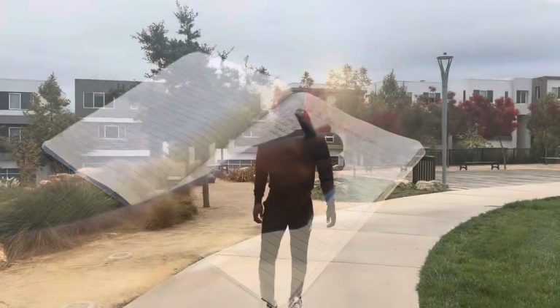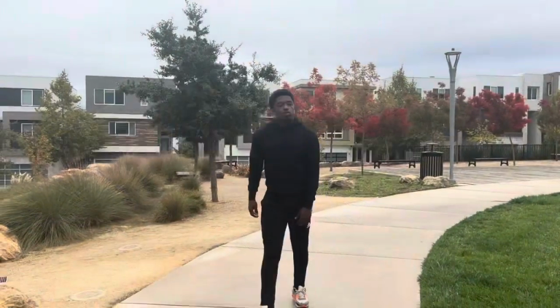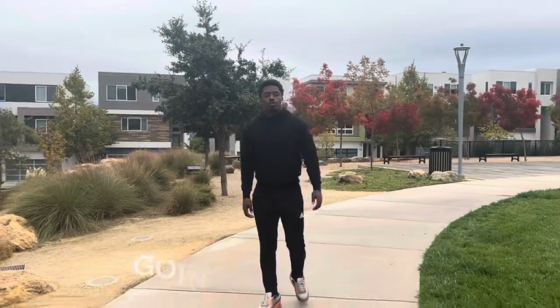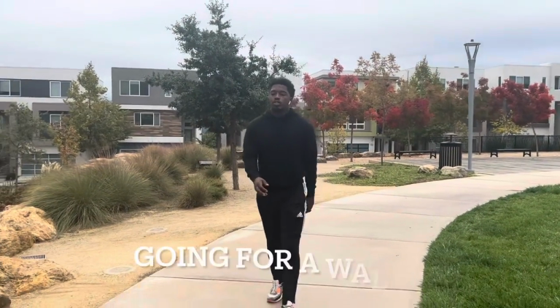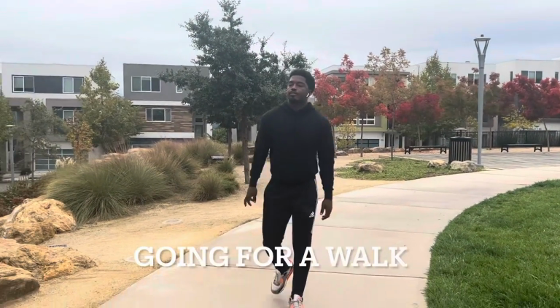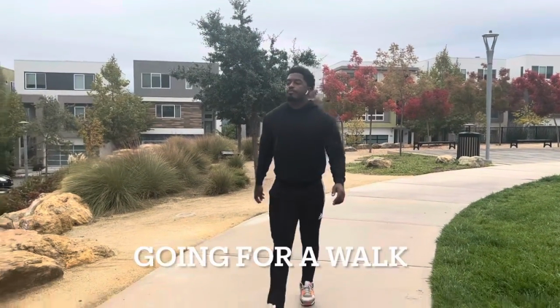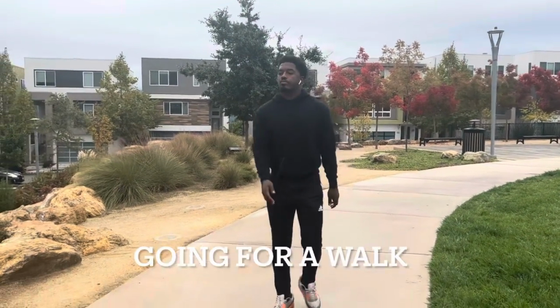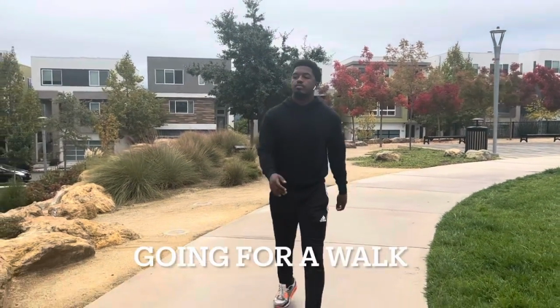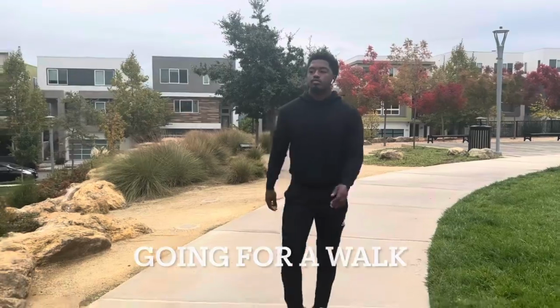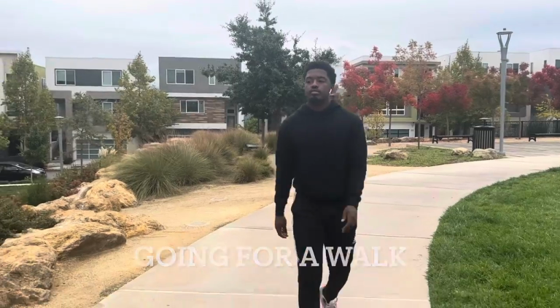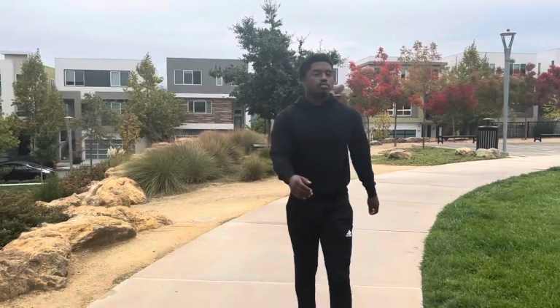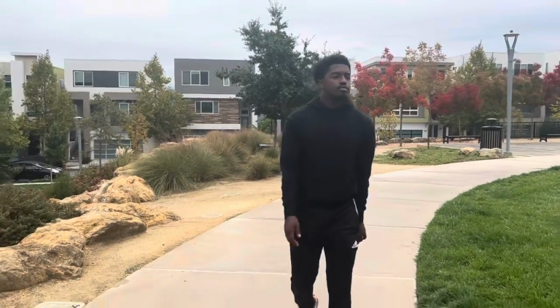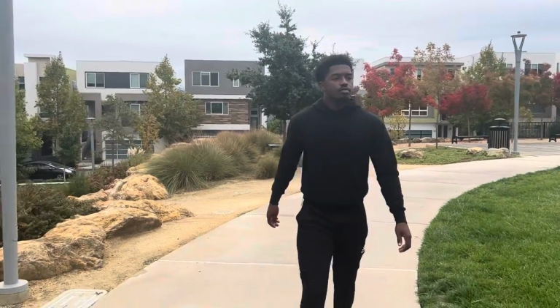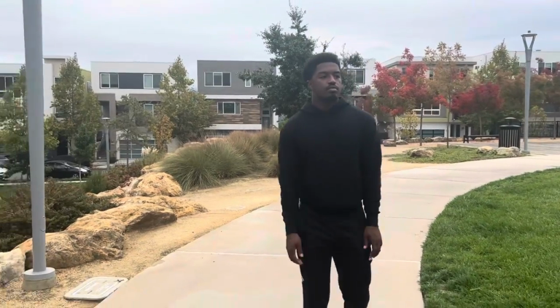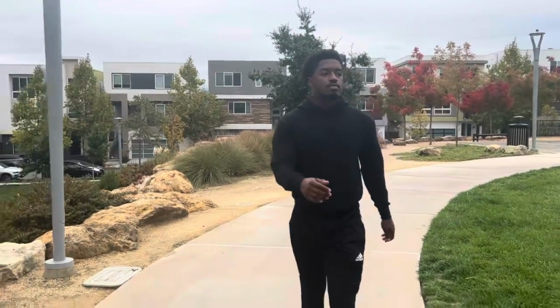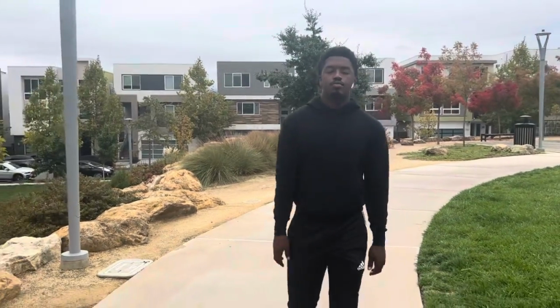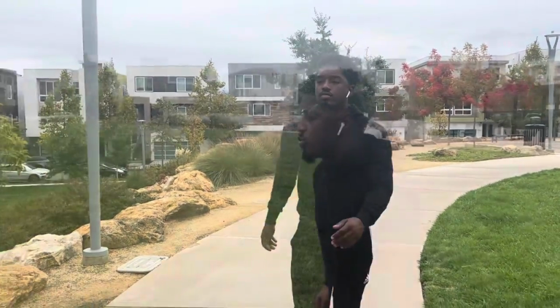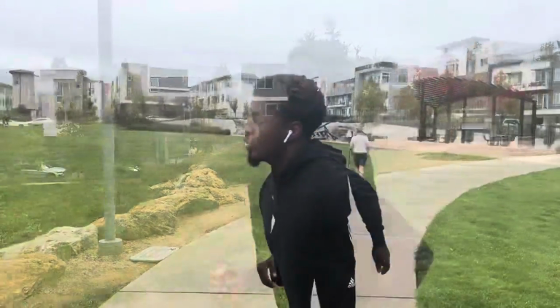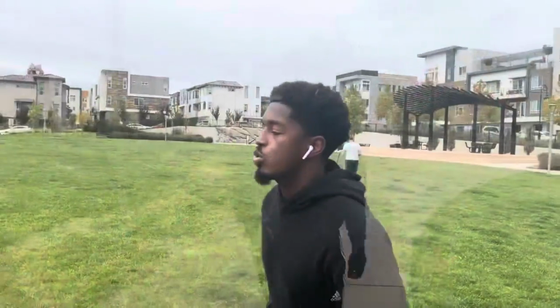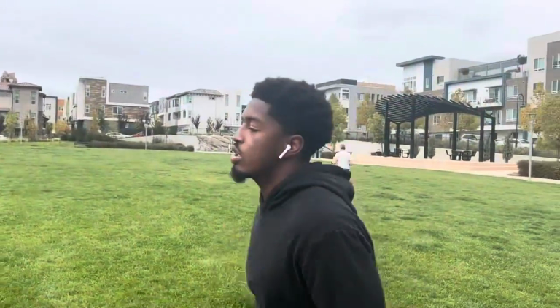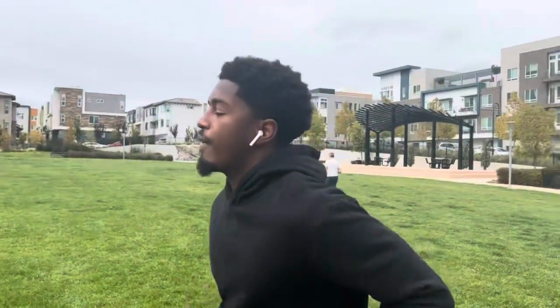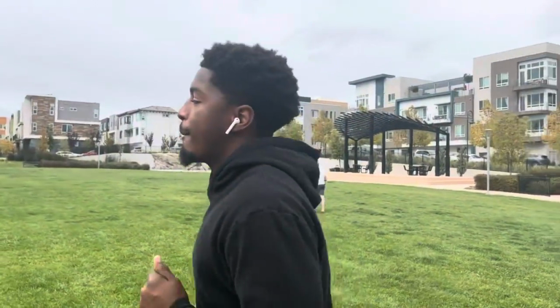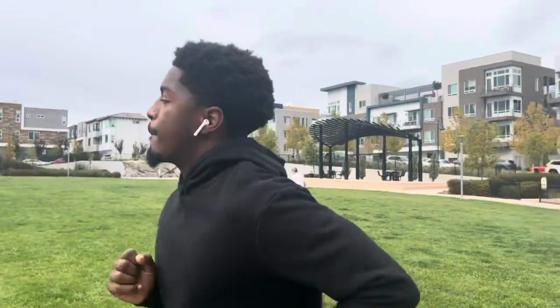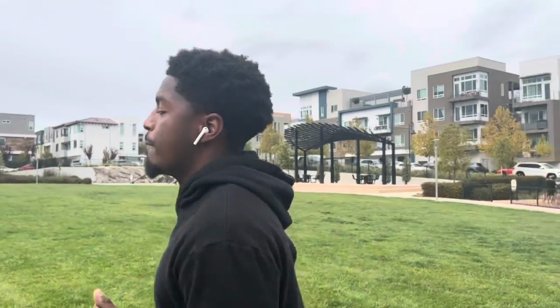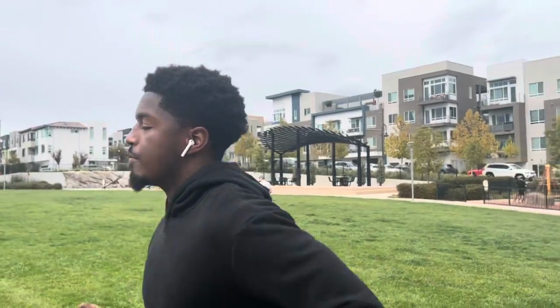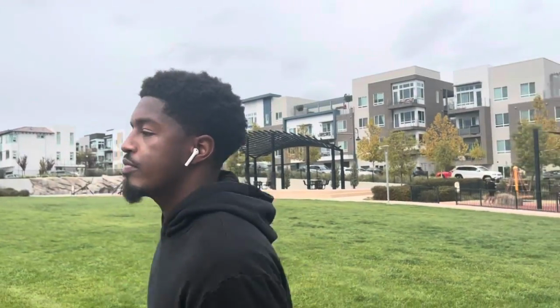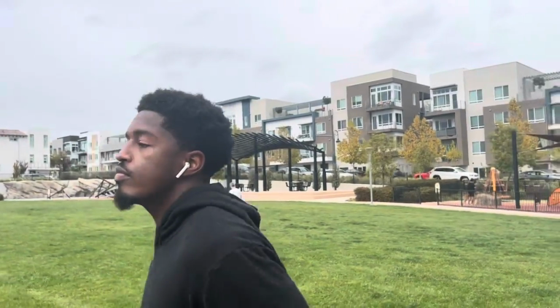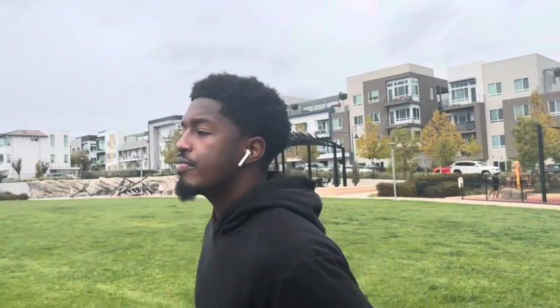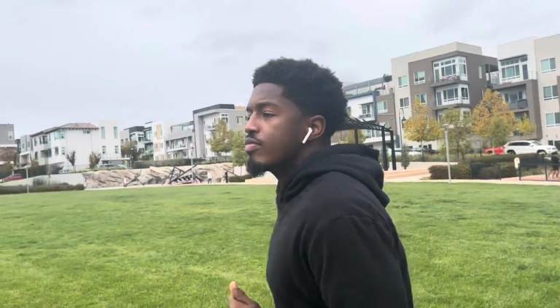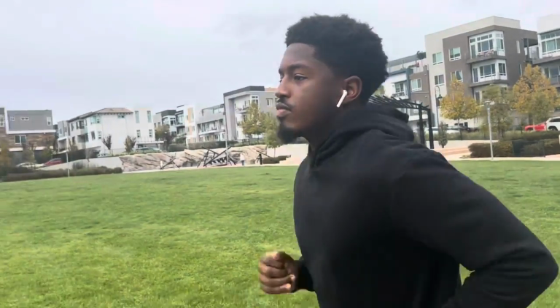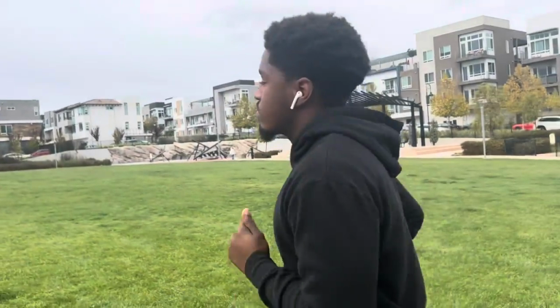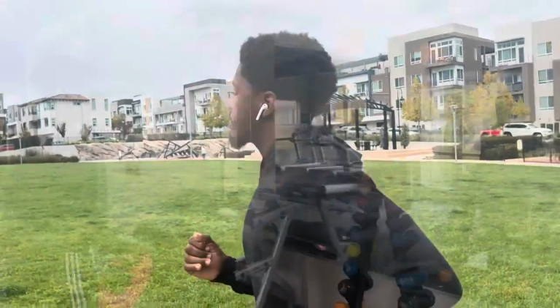Another thing that students can do is go for a walk. This could be outside or in your backyard. If you're feeling a little bit more energetic, you can turn this walk into a jog.